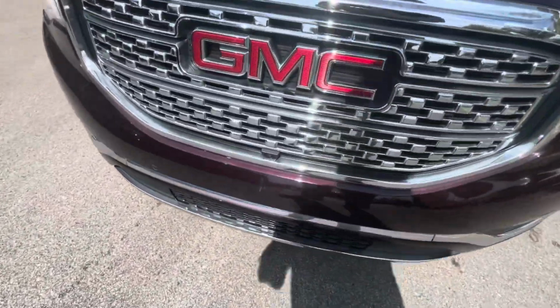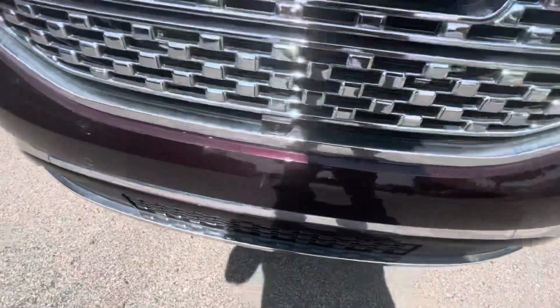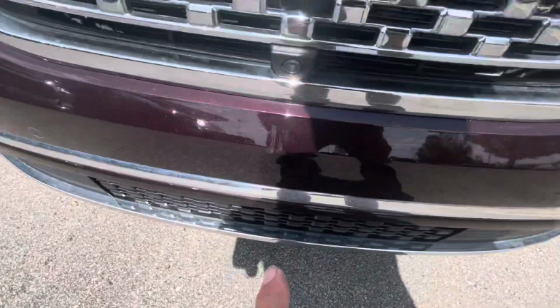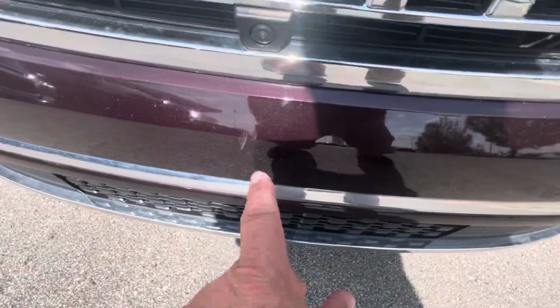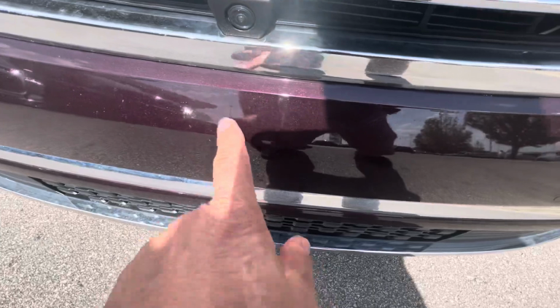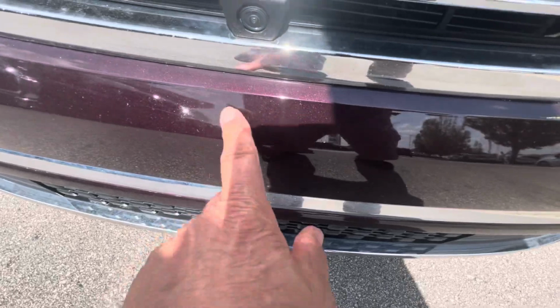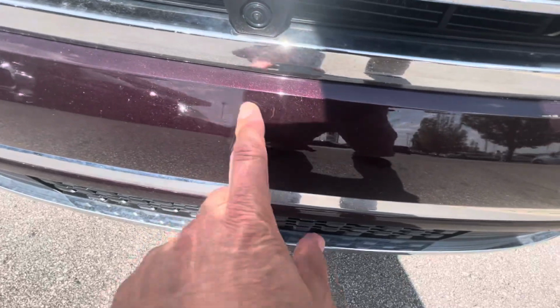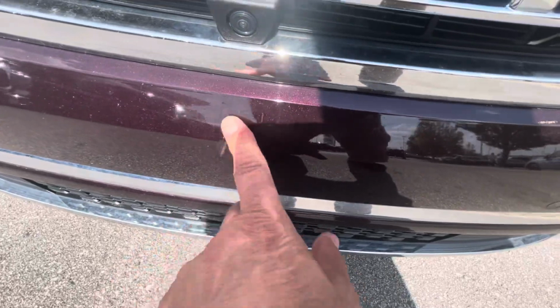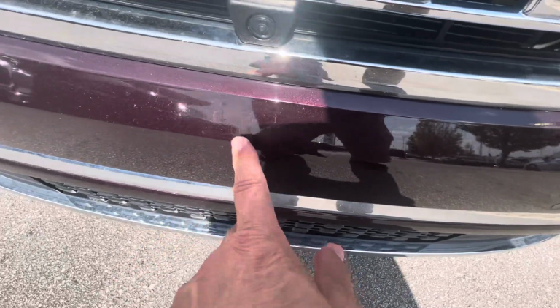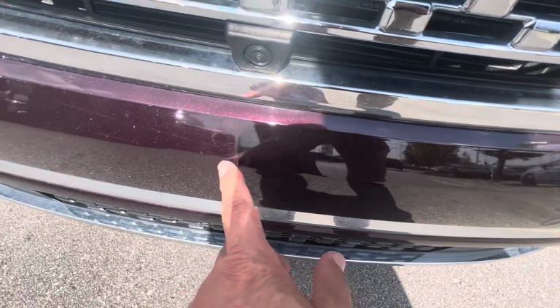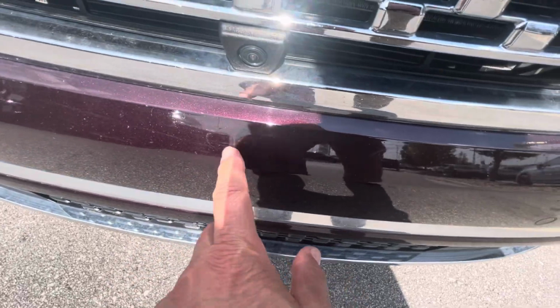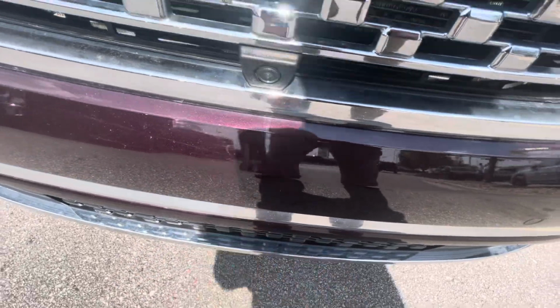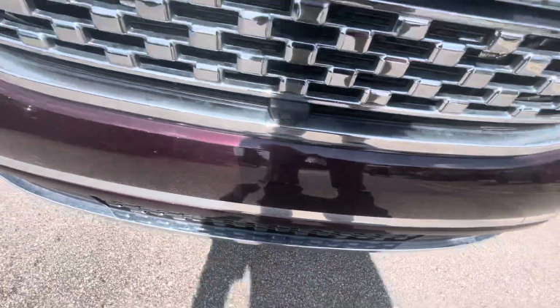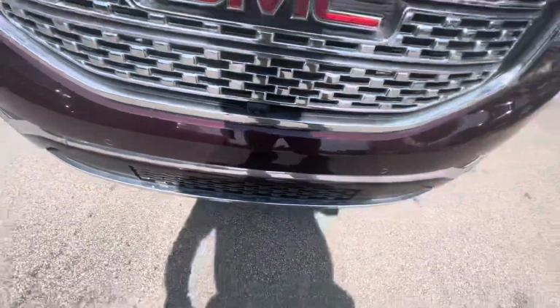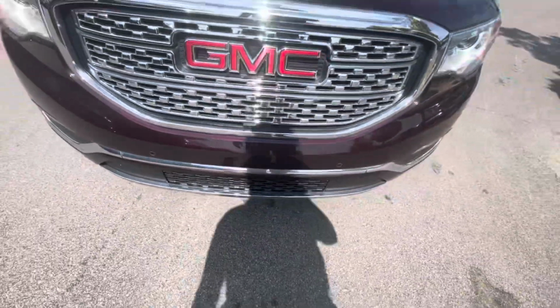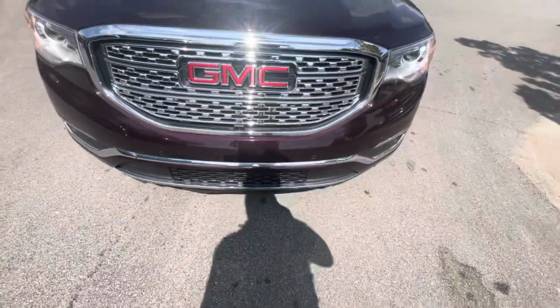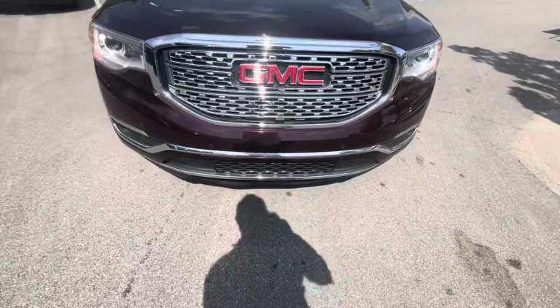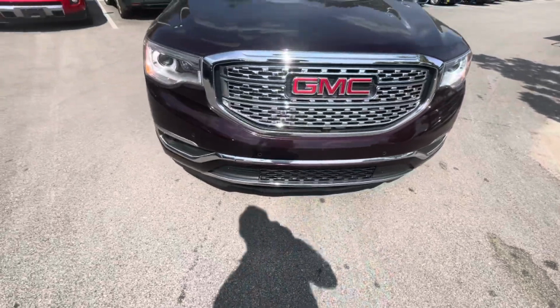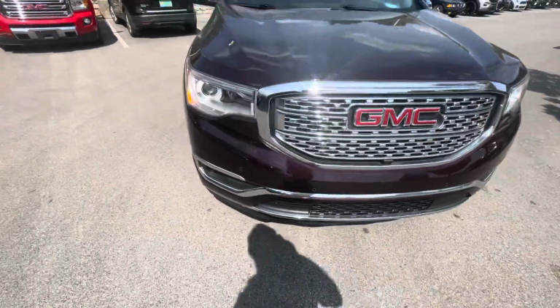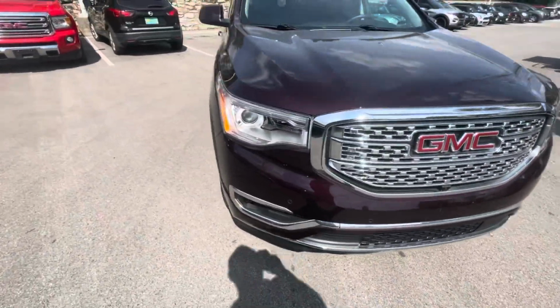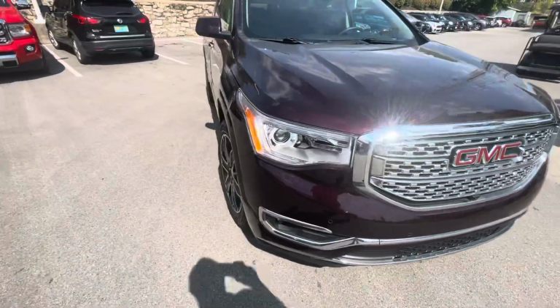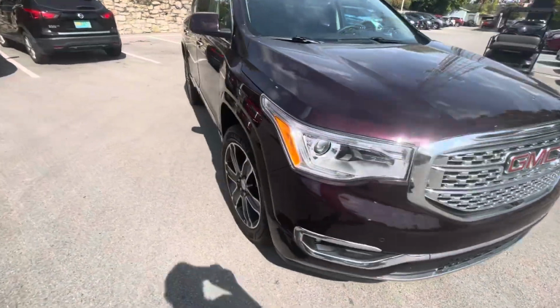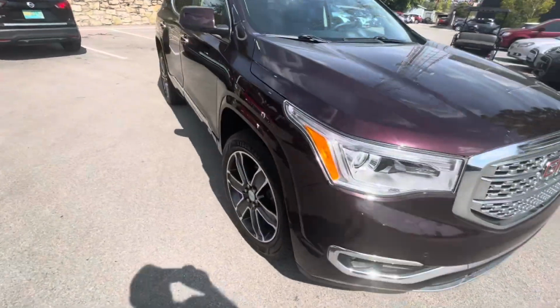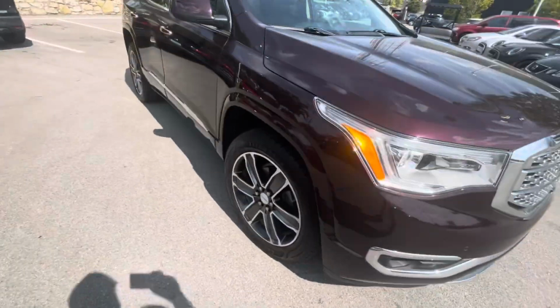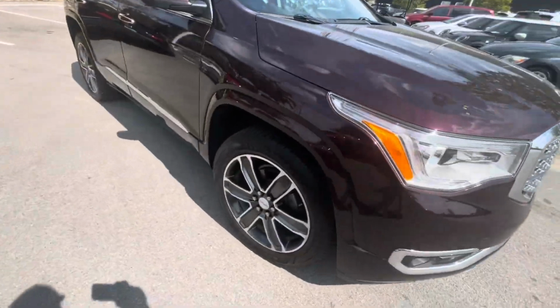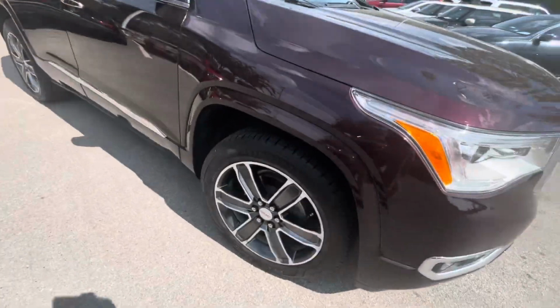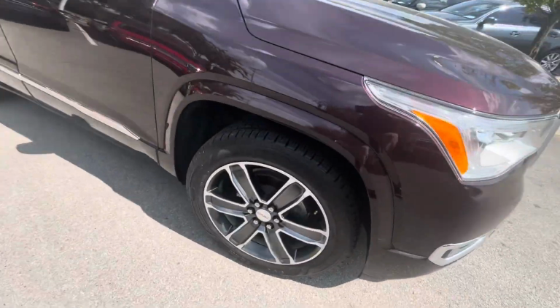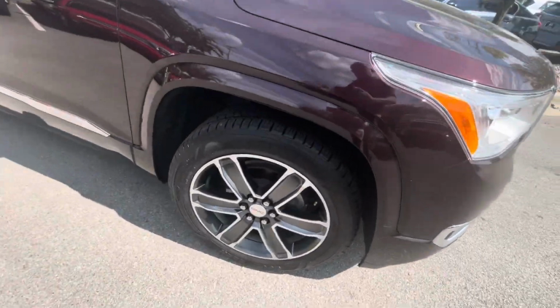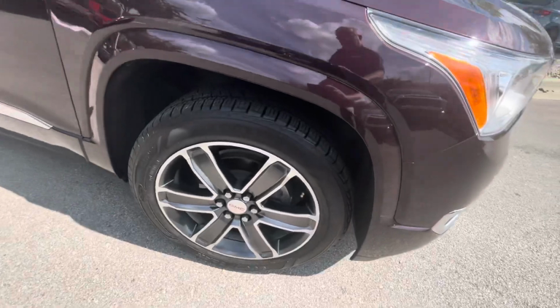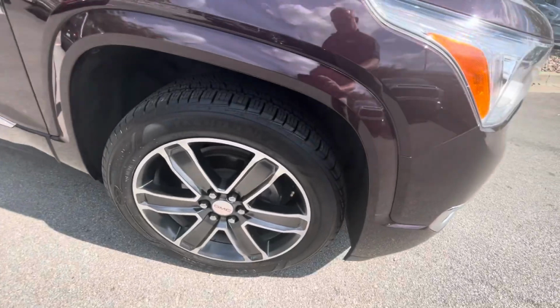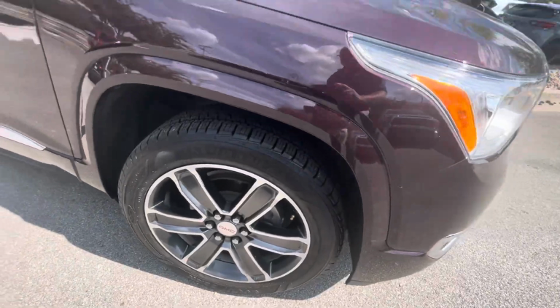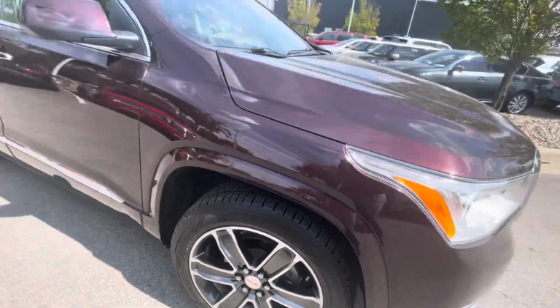Tiny little scuff right here. Again, that might even rub out too. No scuffs on the wheels.